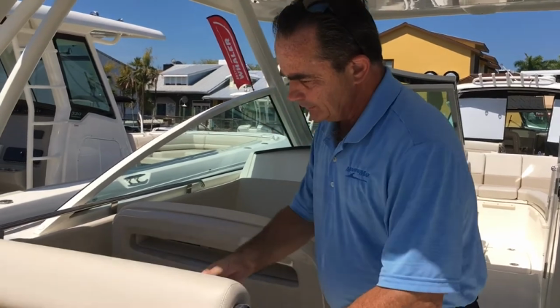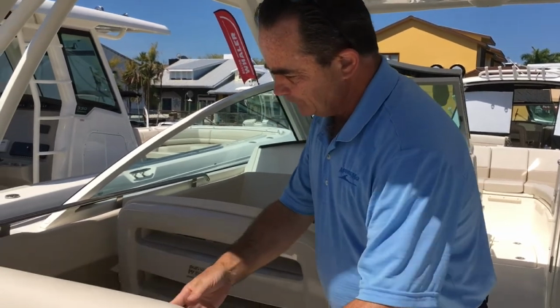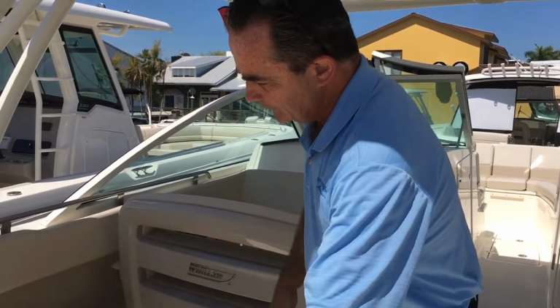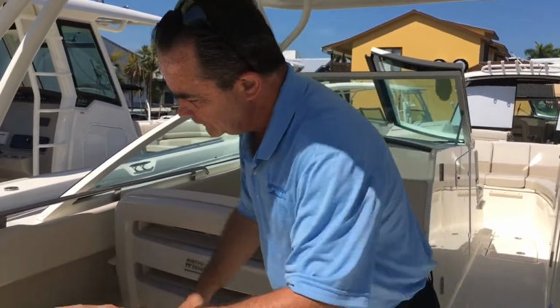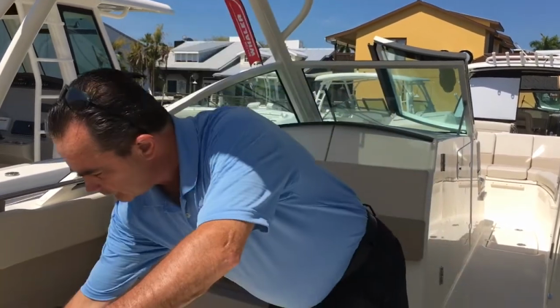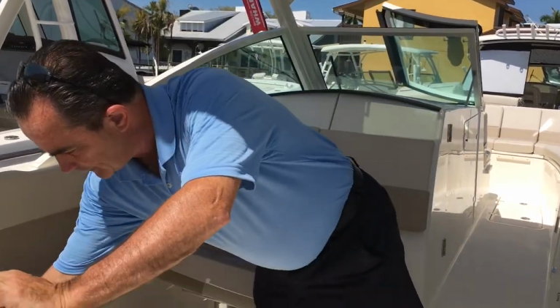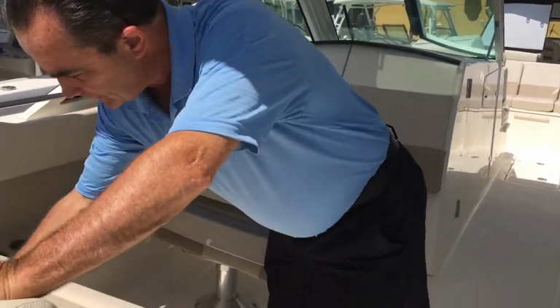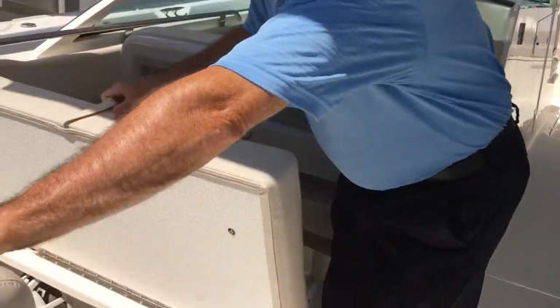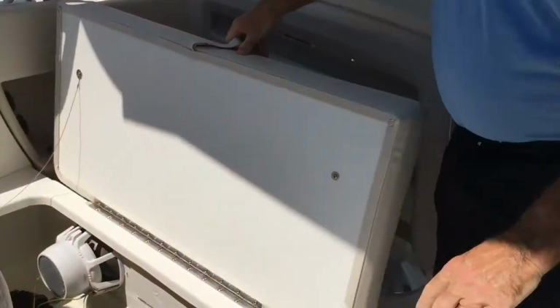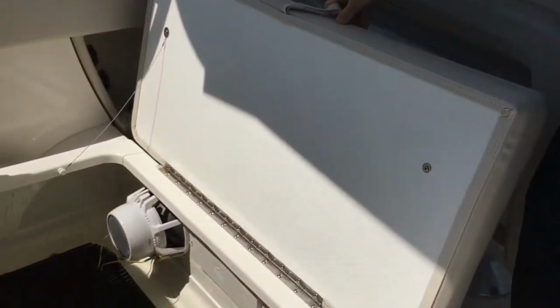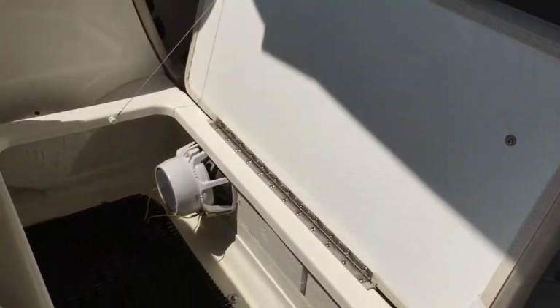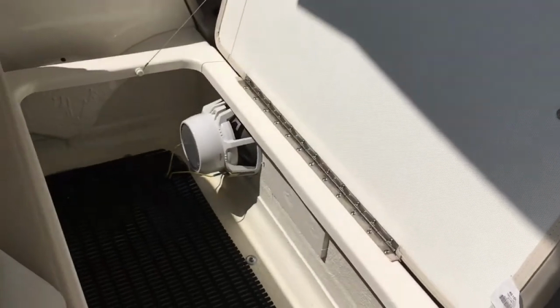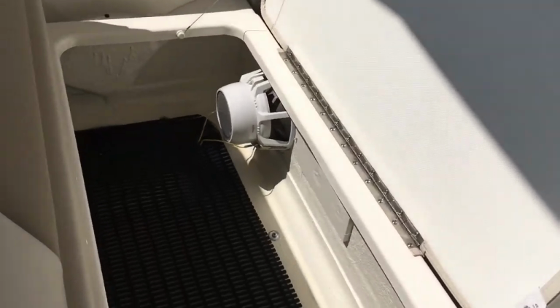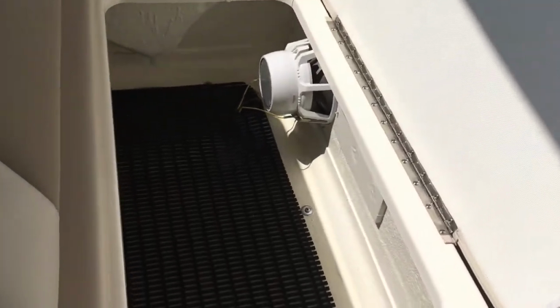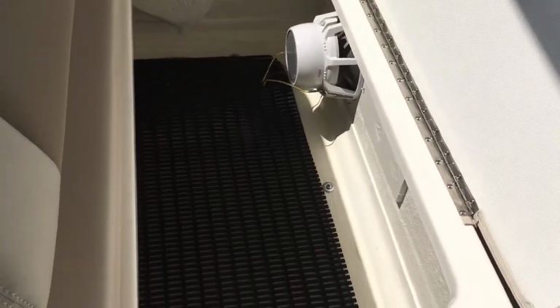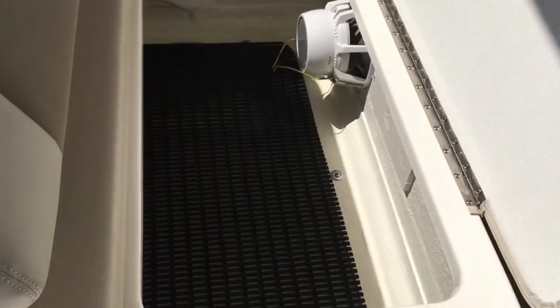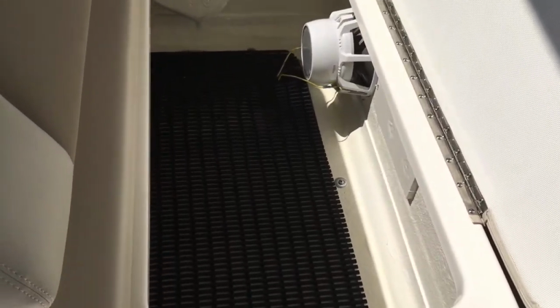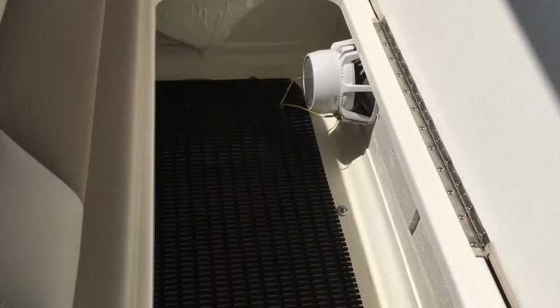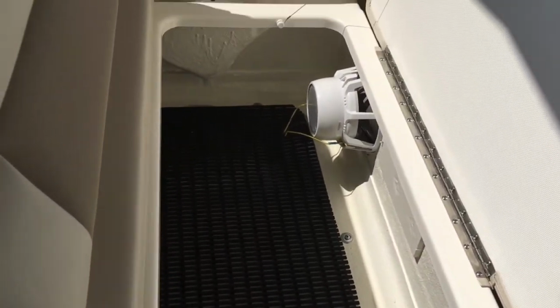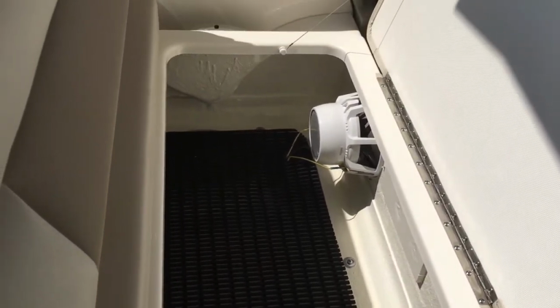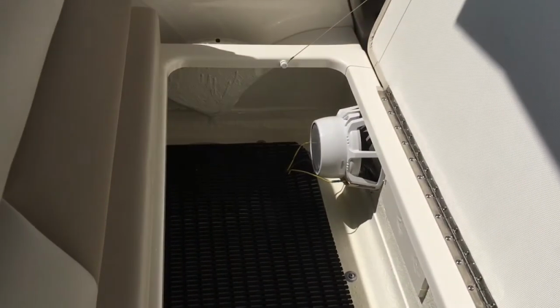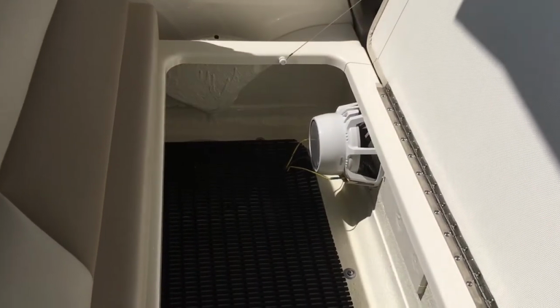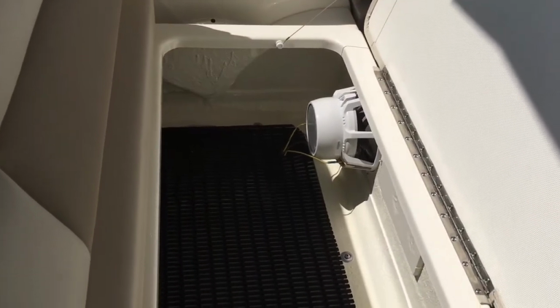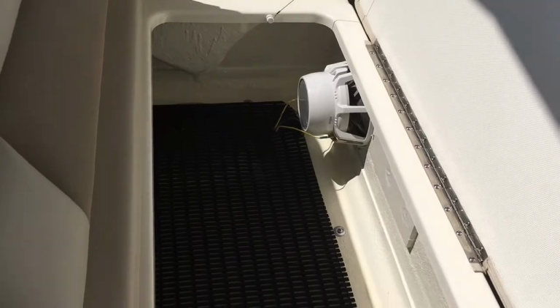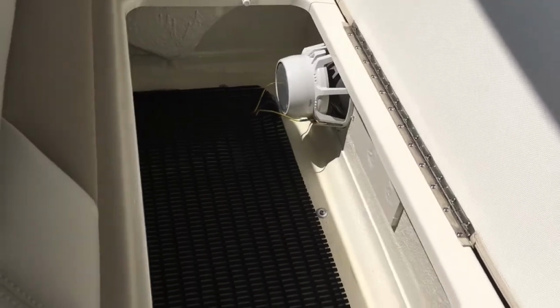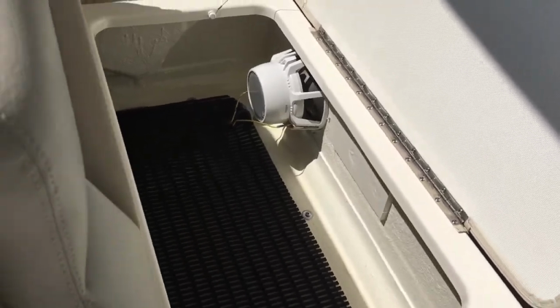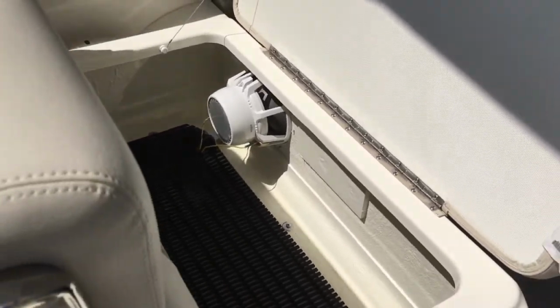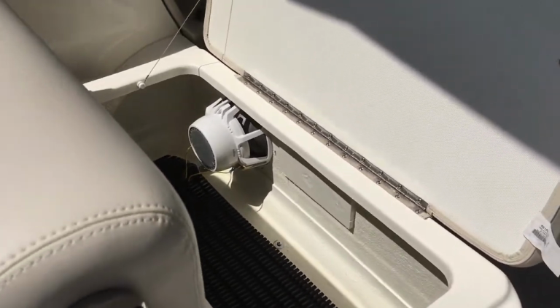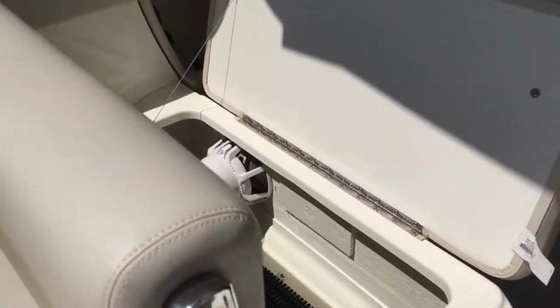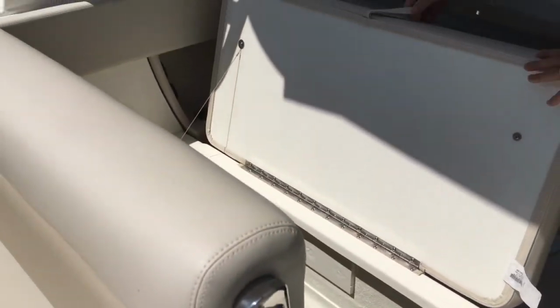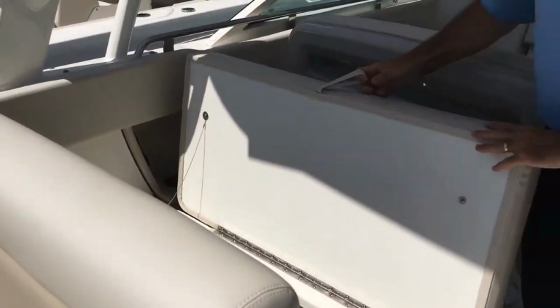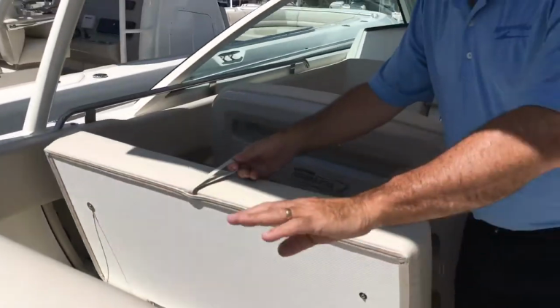Leaning this forward and flipping it up, there's large storage underneath, plus a subwoofer for the speaker right in there. Plenty of places to keep jackets, lines, fenders, and all that kind of stuff — no problem keeping them in there as well.